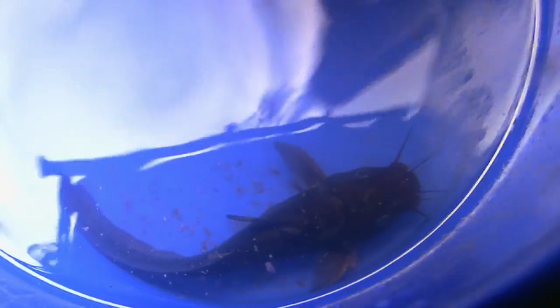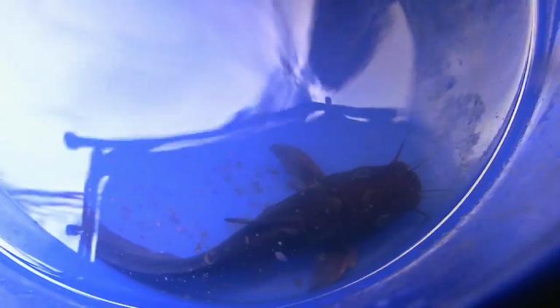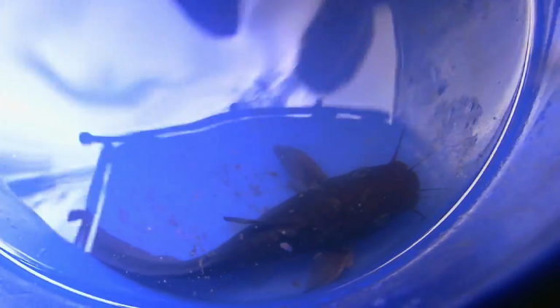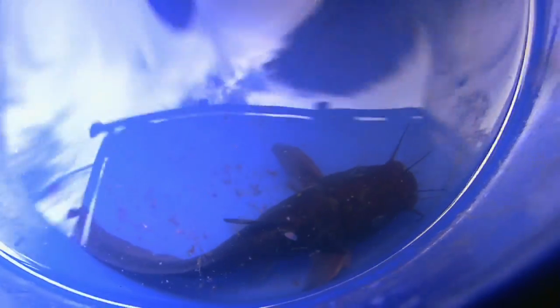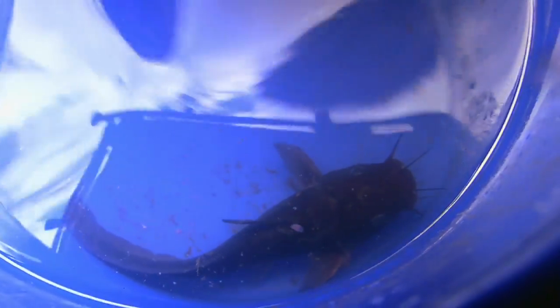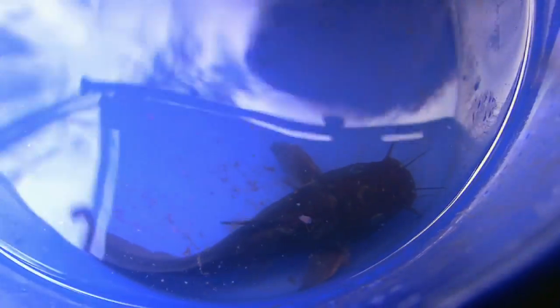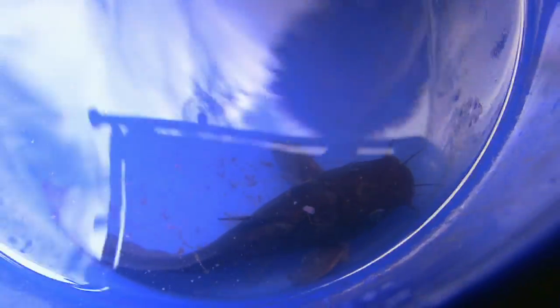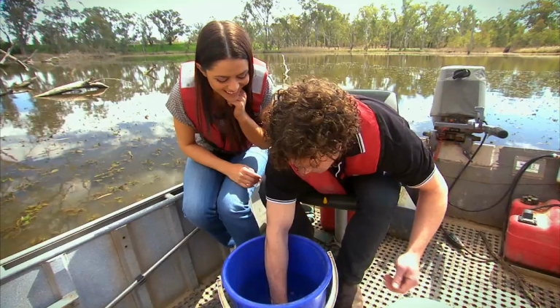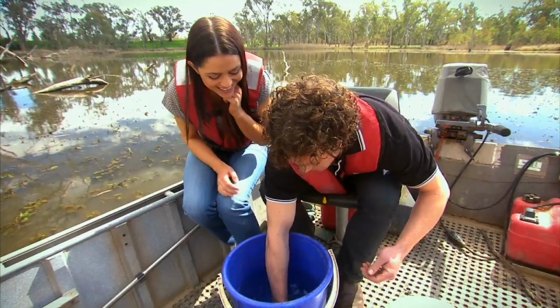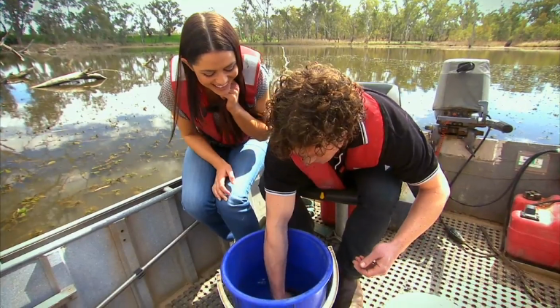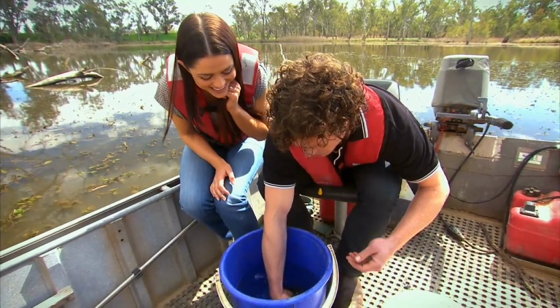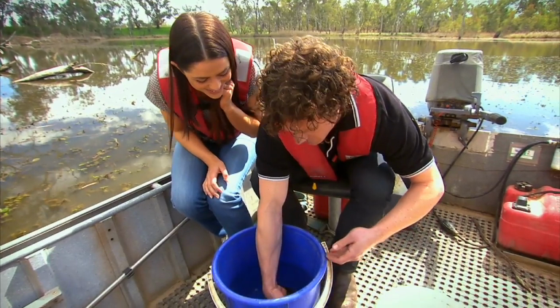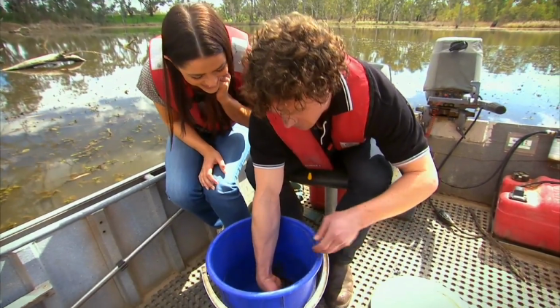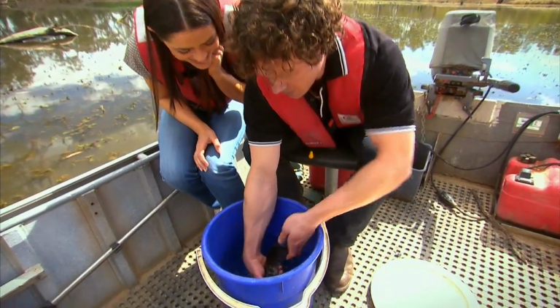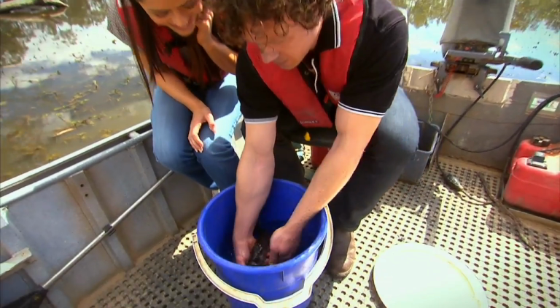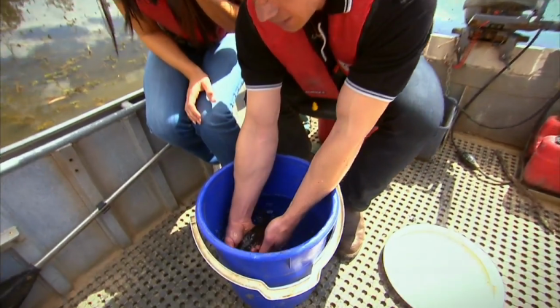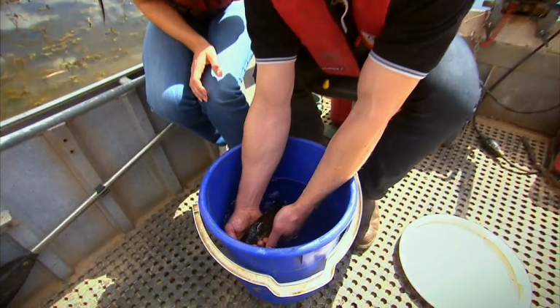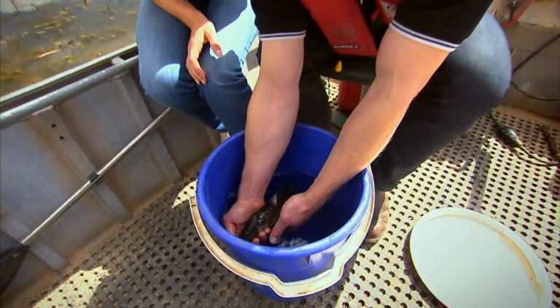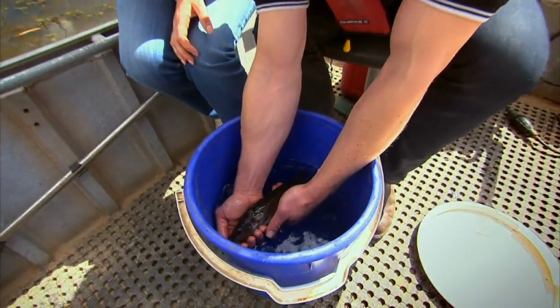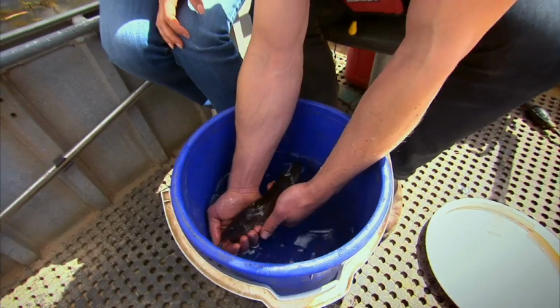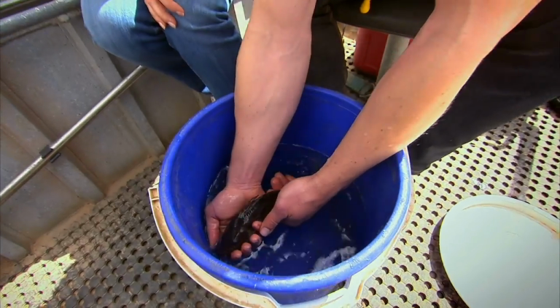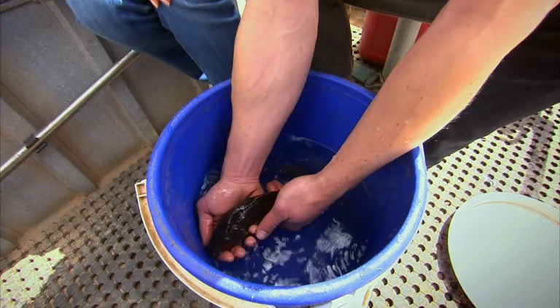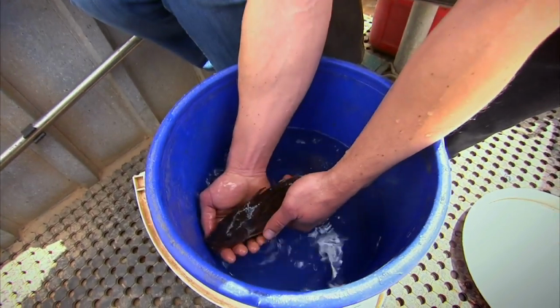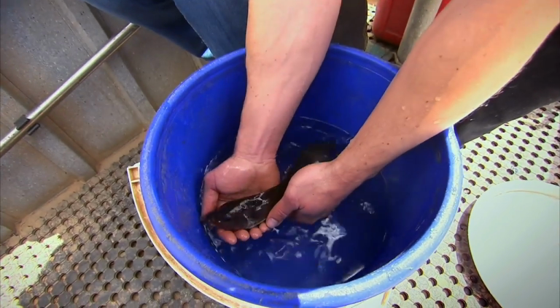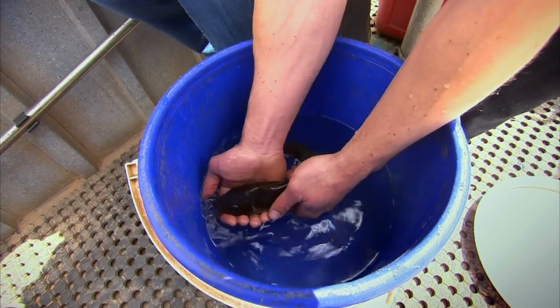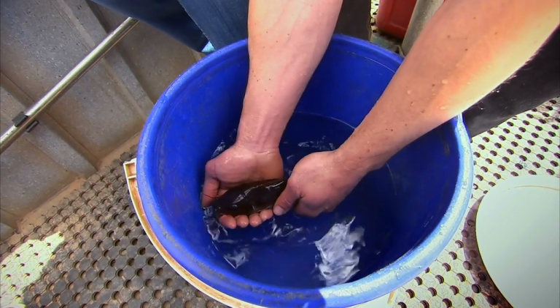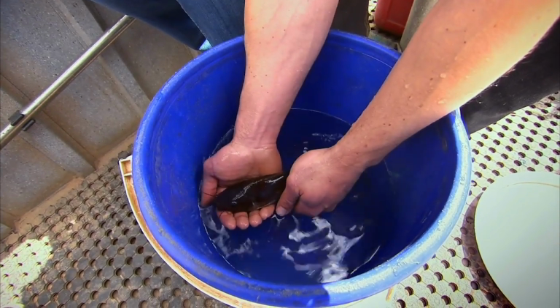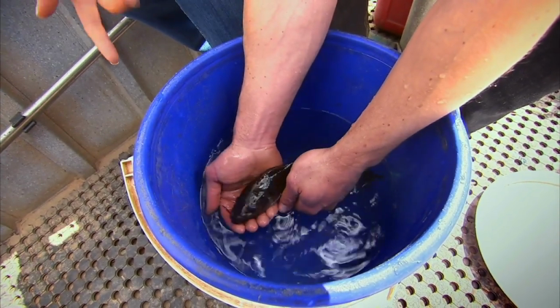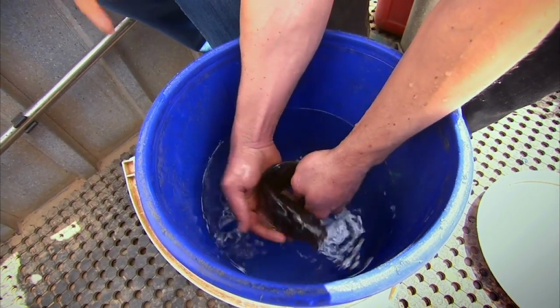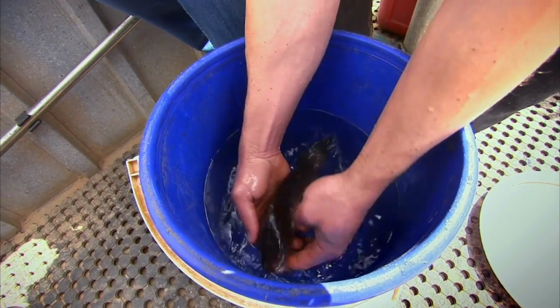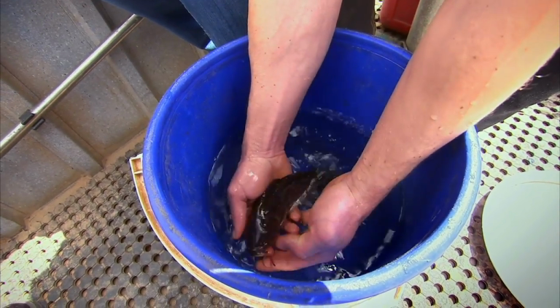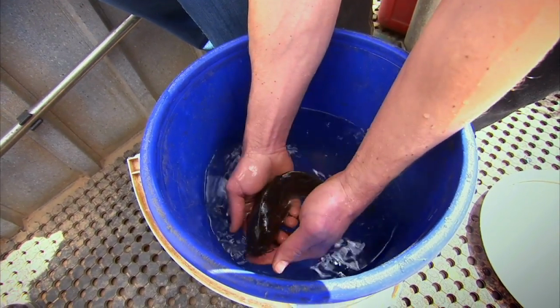So this is a freshwater catfish. Wow. Is it funny-looking? Yeah, they're quite an unusual-looking fish. They've got these whiskers at the front of their snout which they use to sense out food.